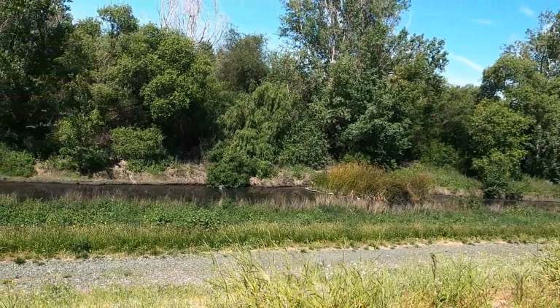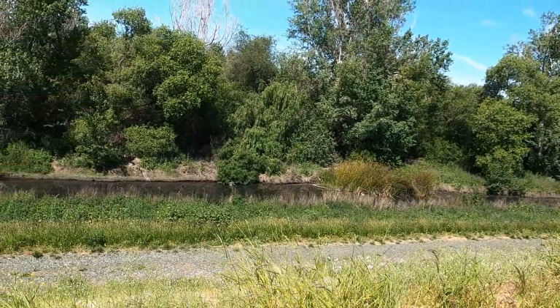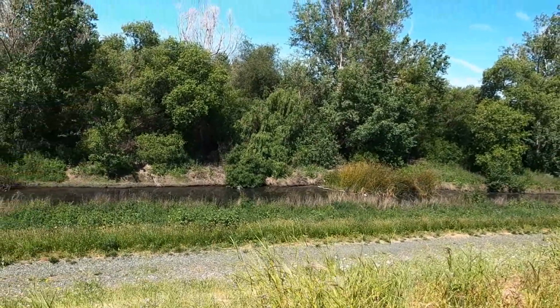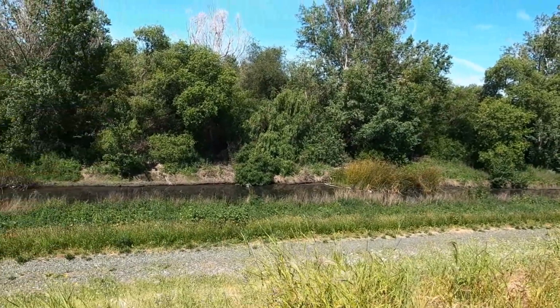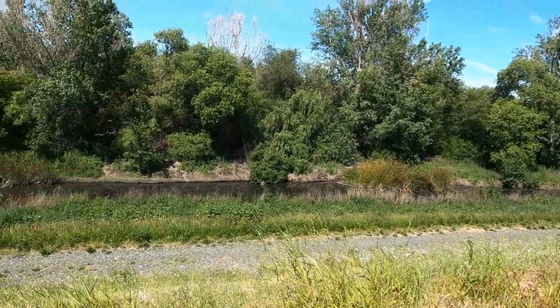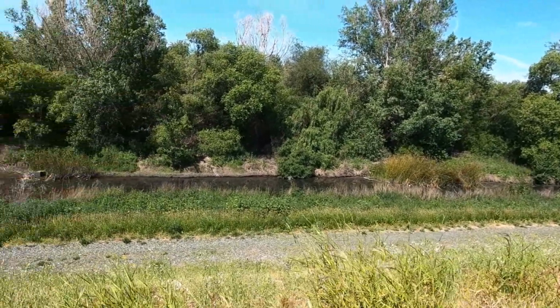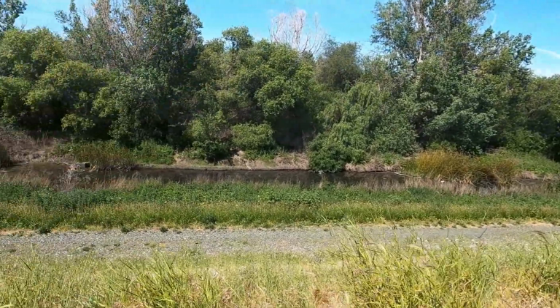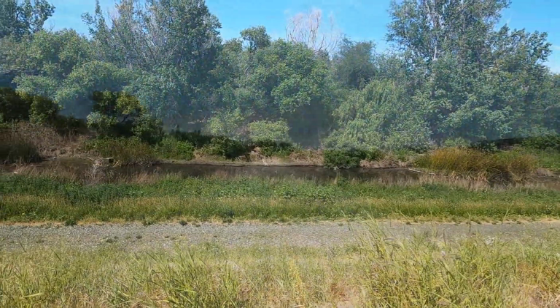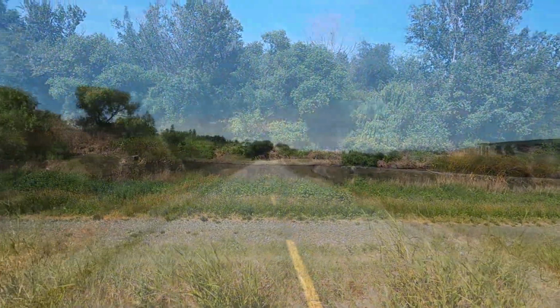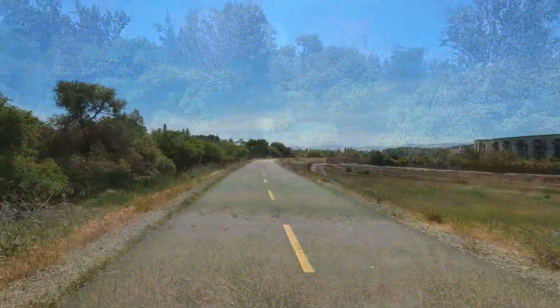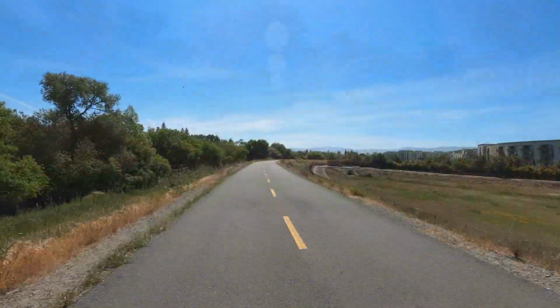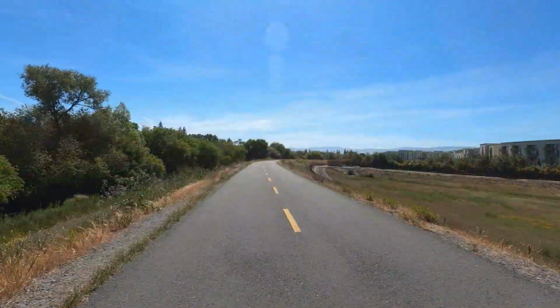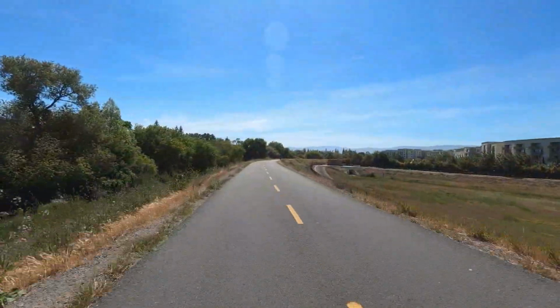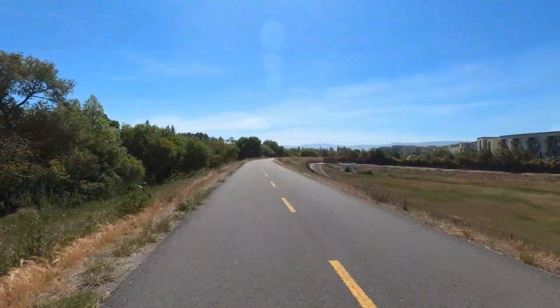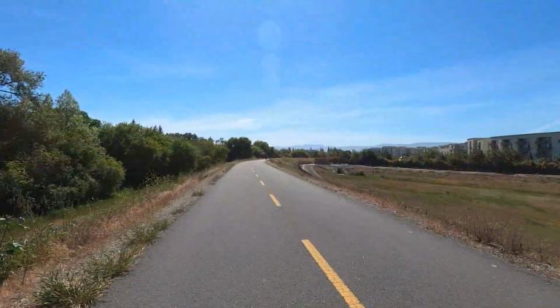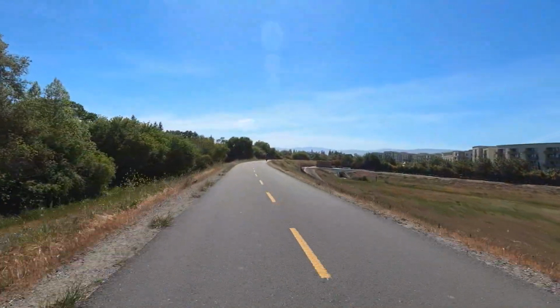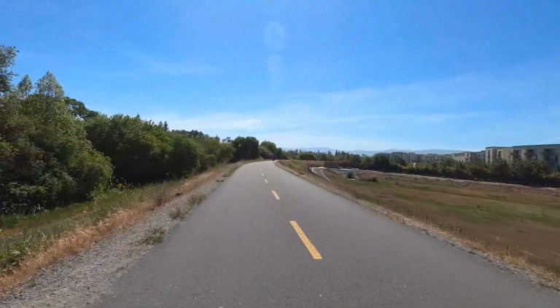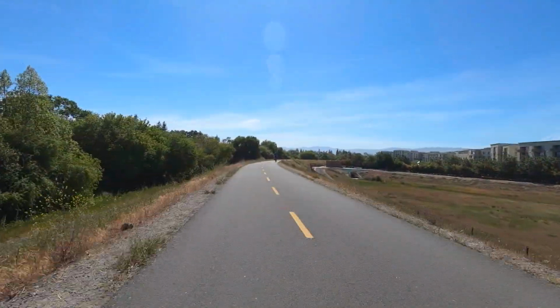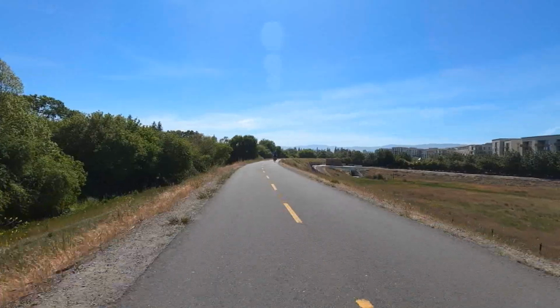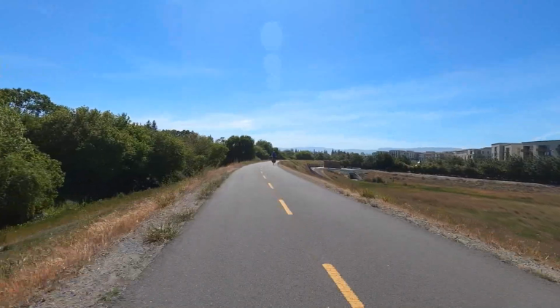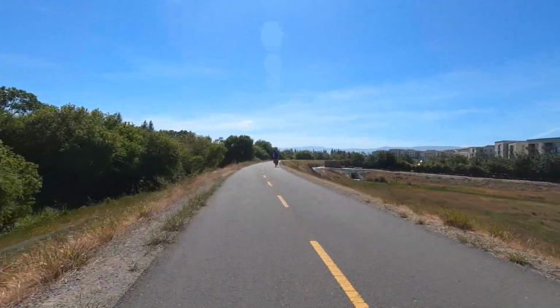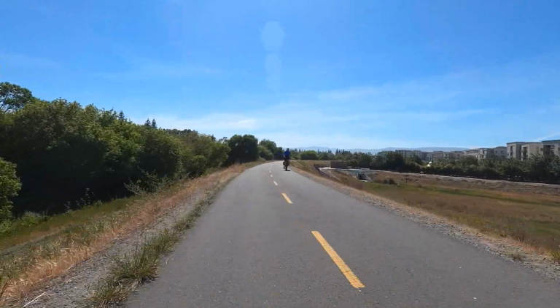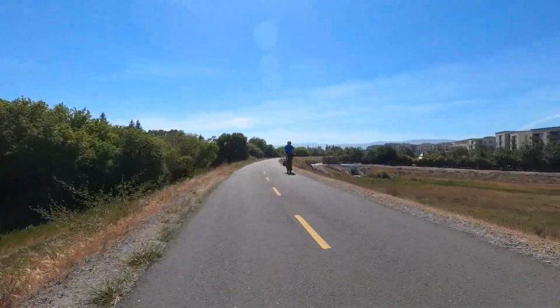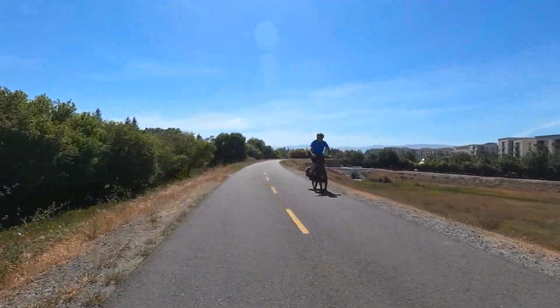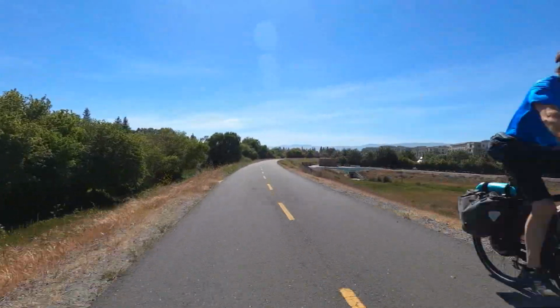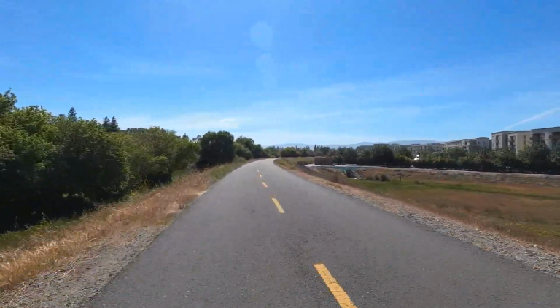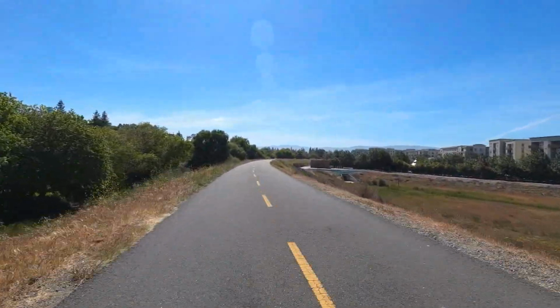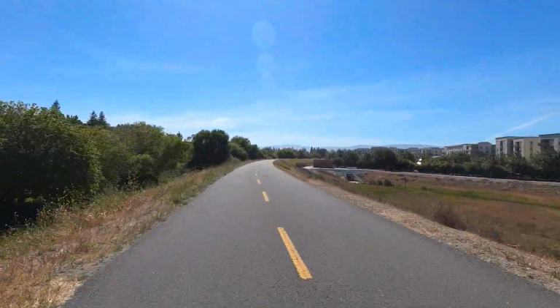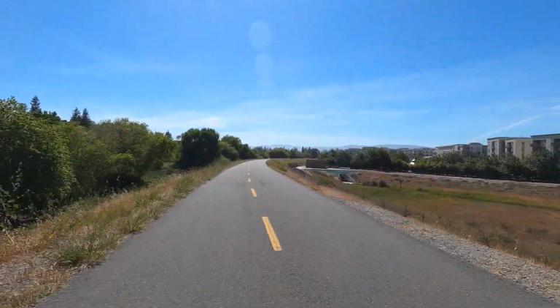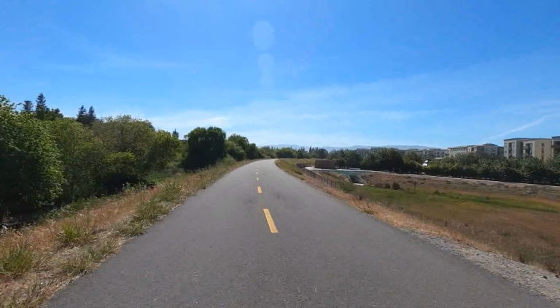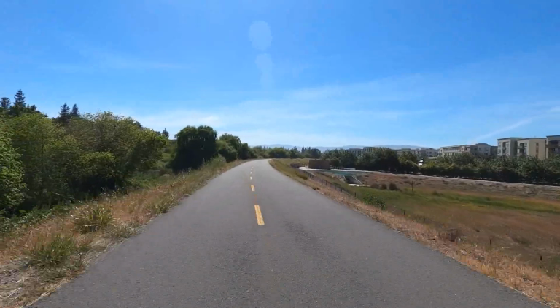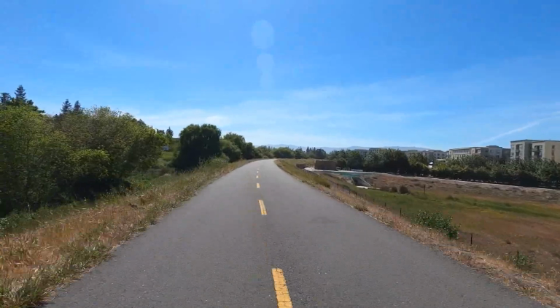Over time, the river has been rerouted. The Guadalupe is one of three major waterbeds that cut through San Jose. There's the San Thomas Aquino Creek, Coyote Creek, and the Guadalupe, all of which have miles of beautiful bike trails.